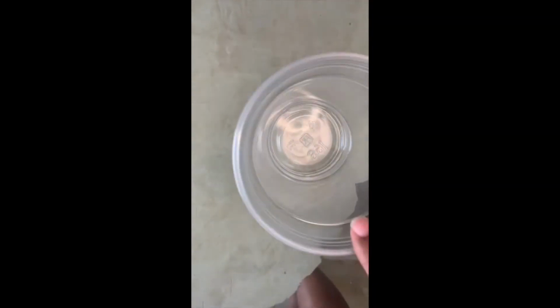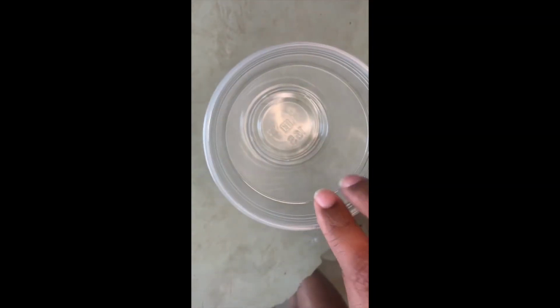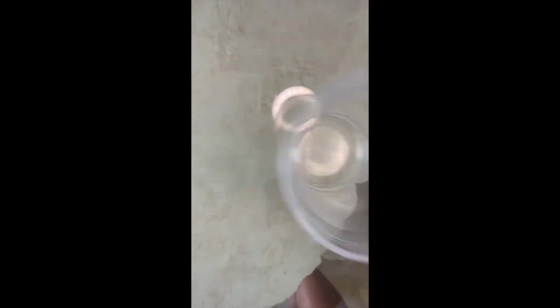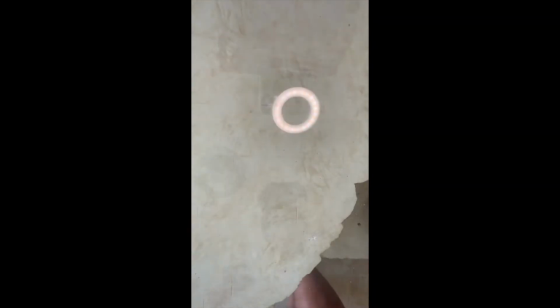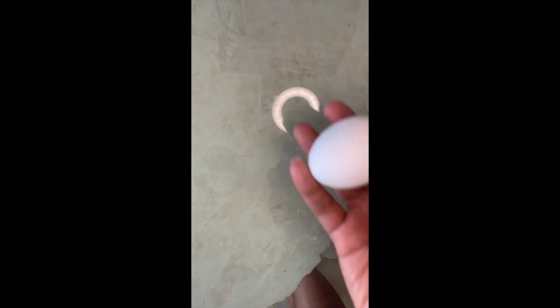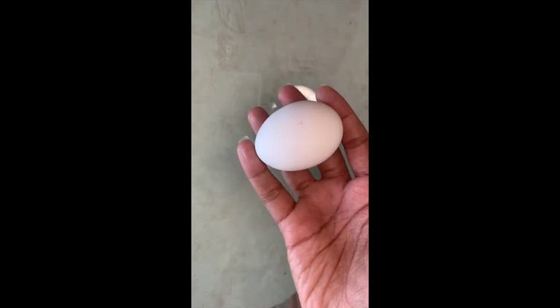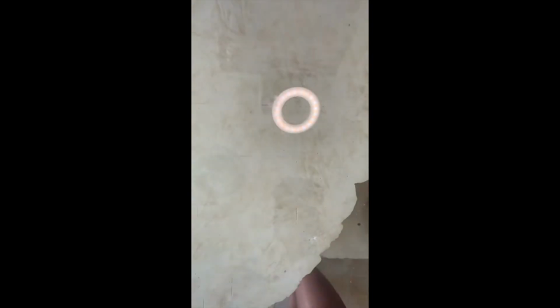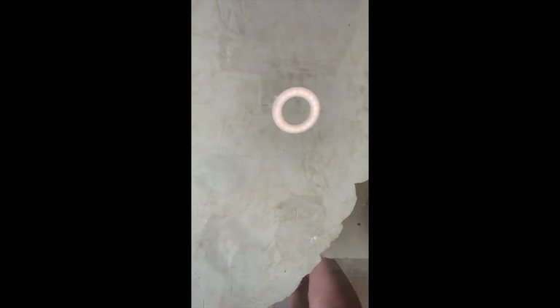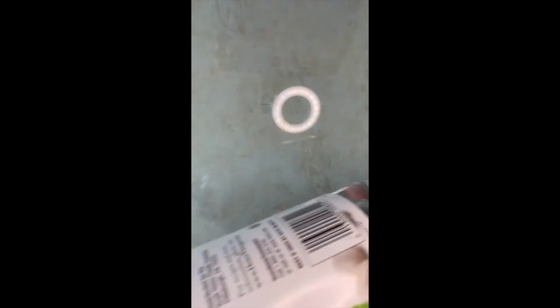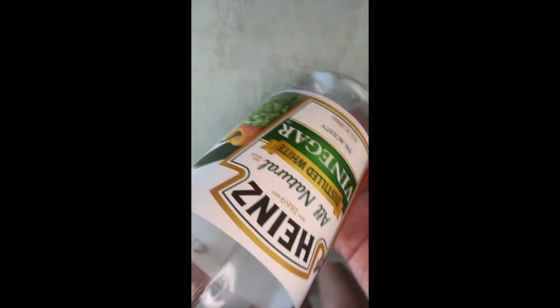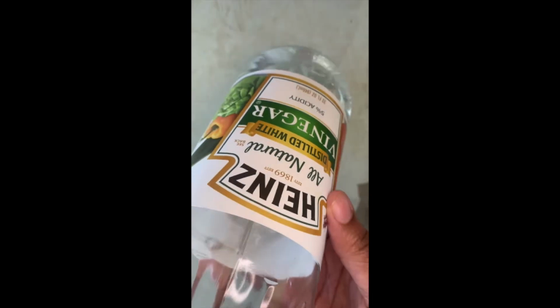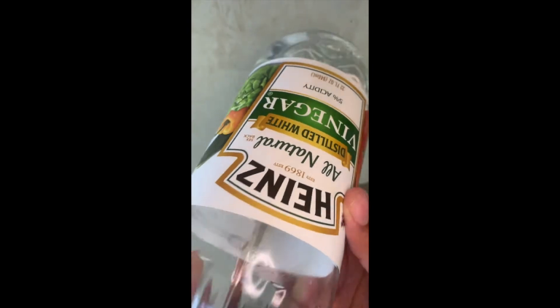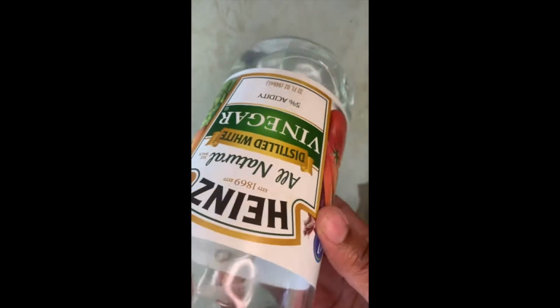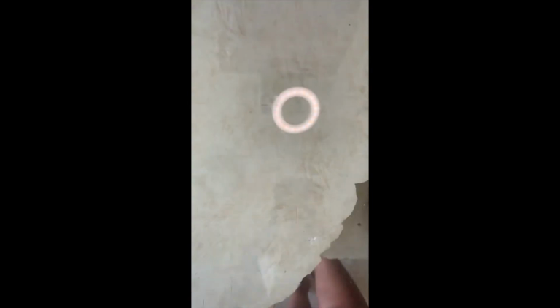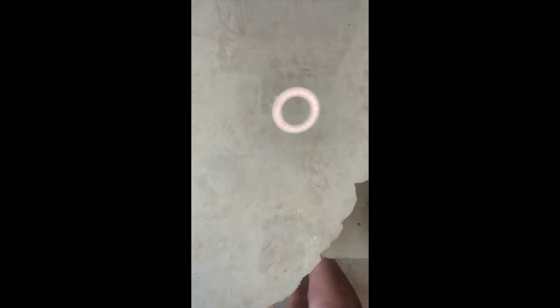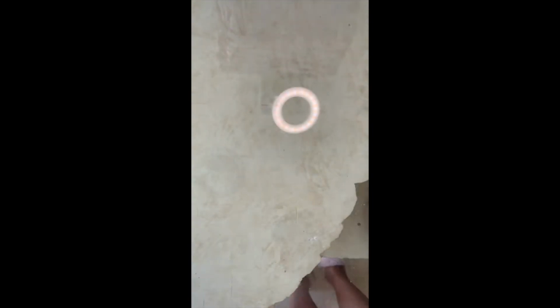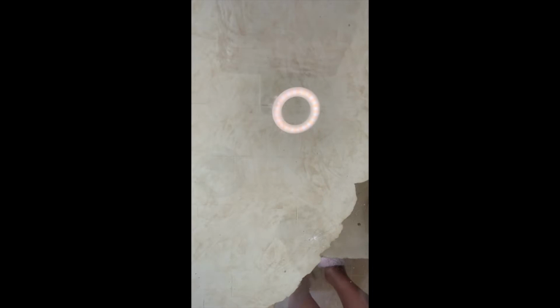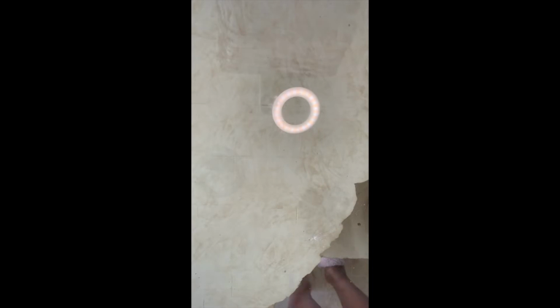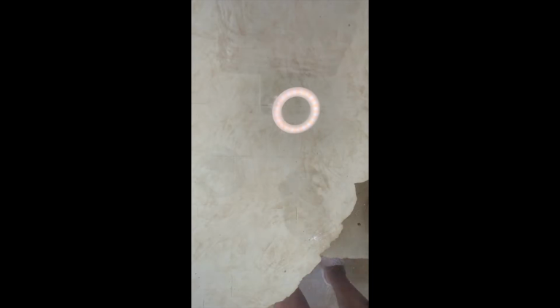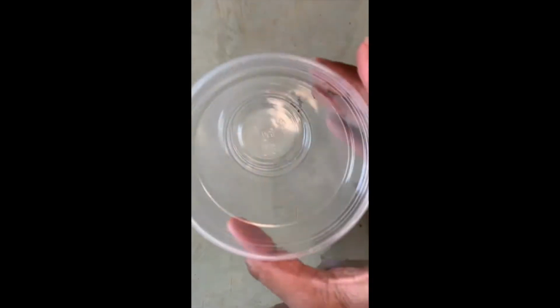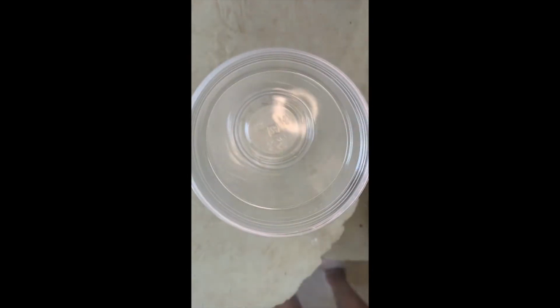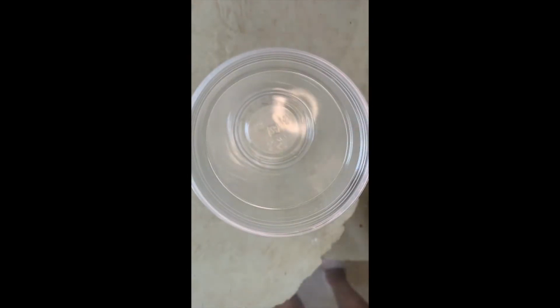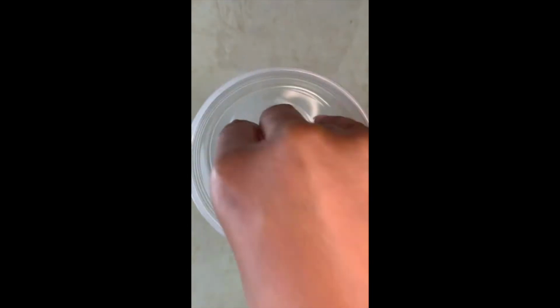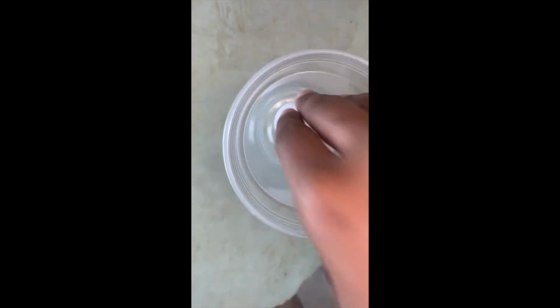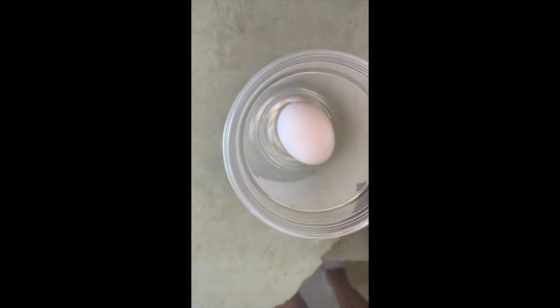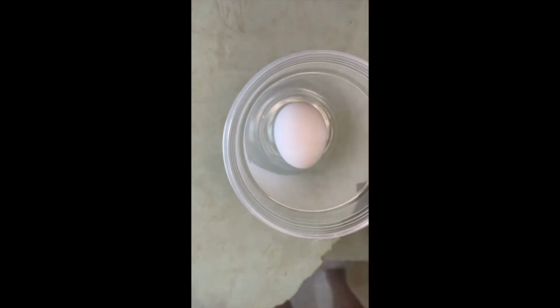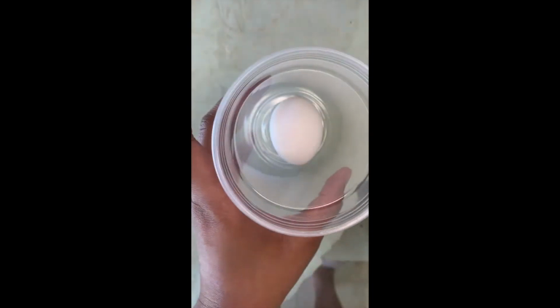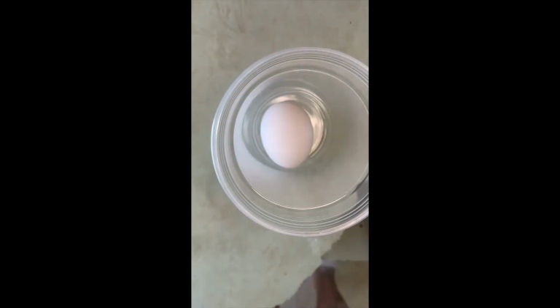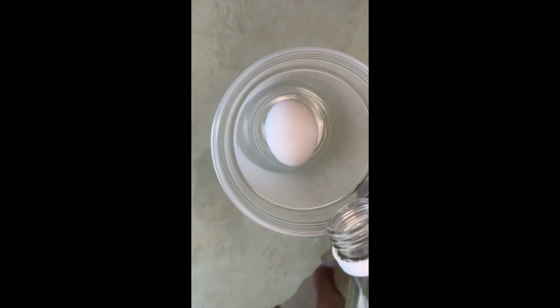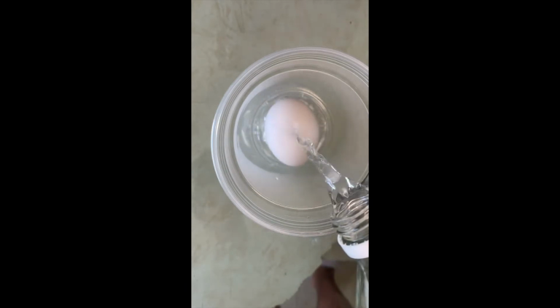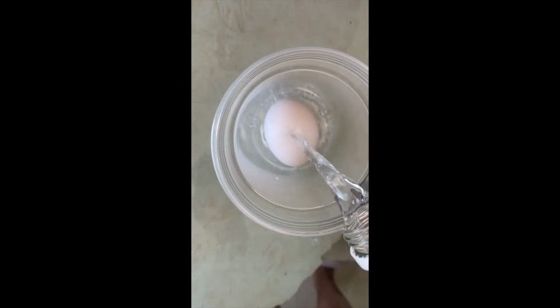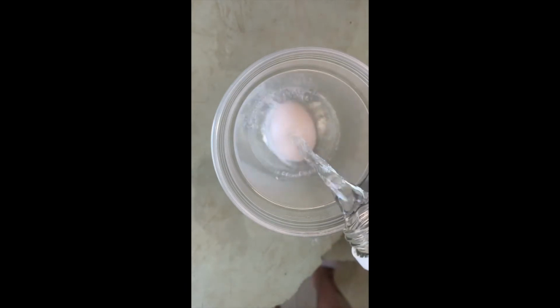So we have a cup, a raw egg, vinegar — white vinegar to be exact — and we're just going to put our egg into our cup and coat it with vinegar until it is fully covered.